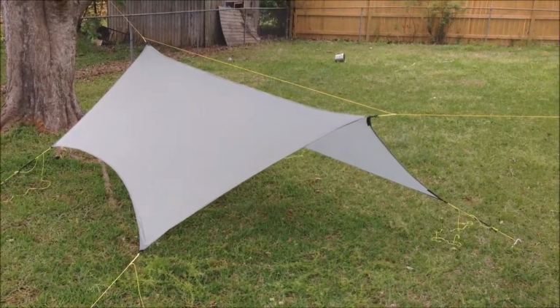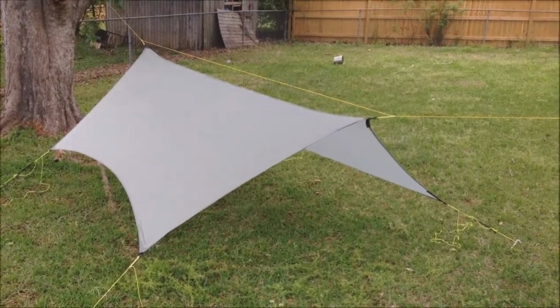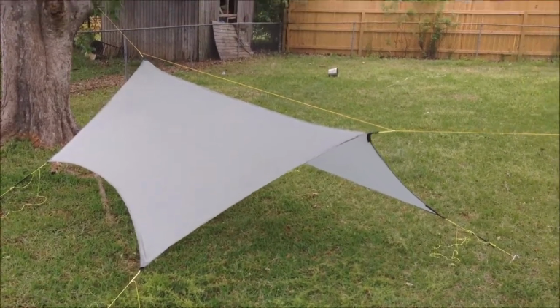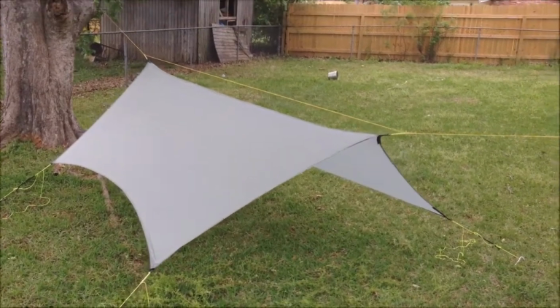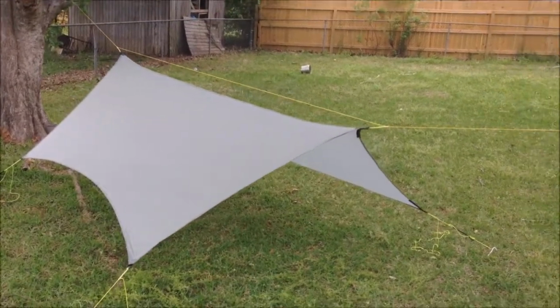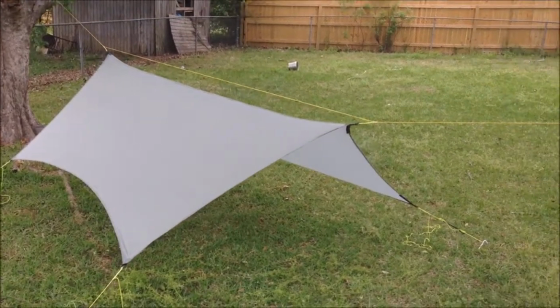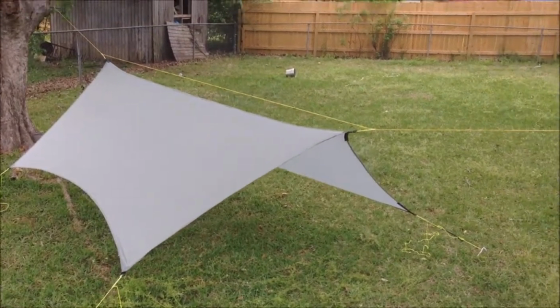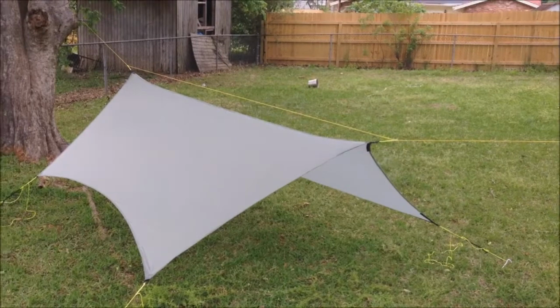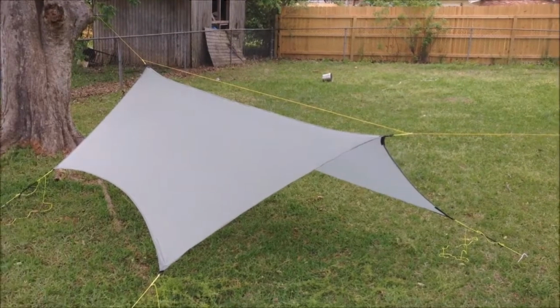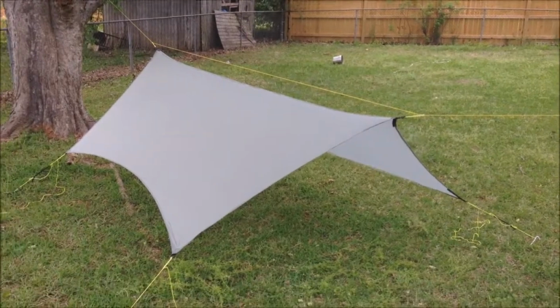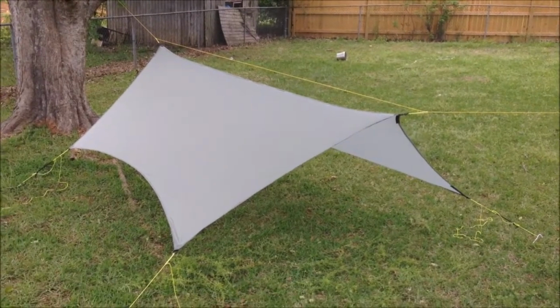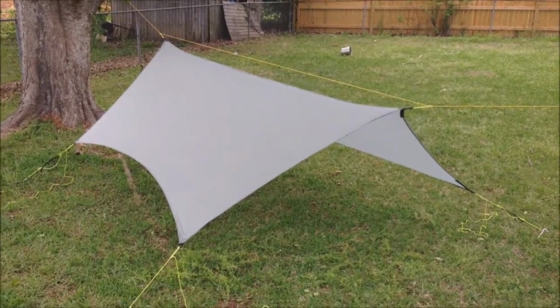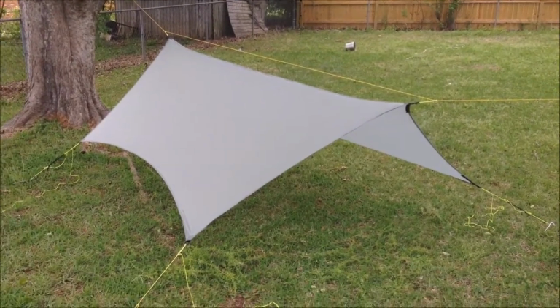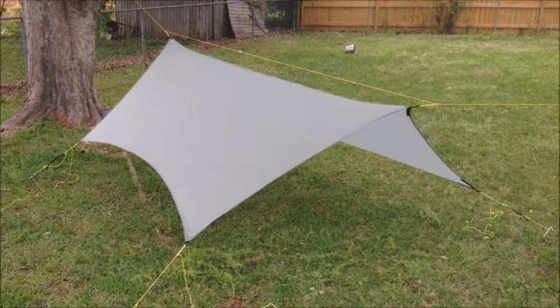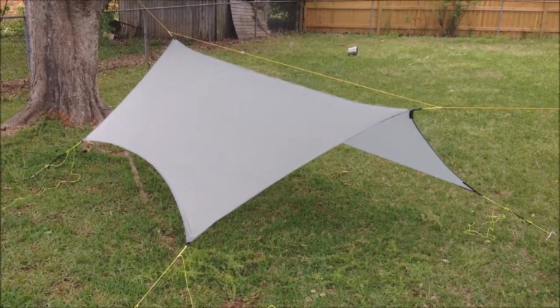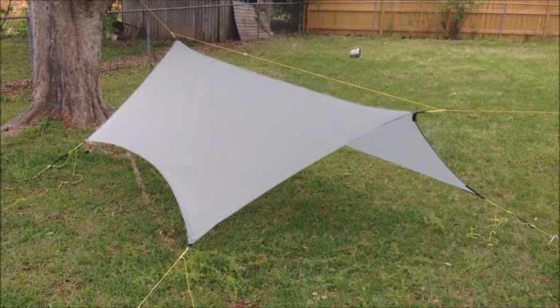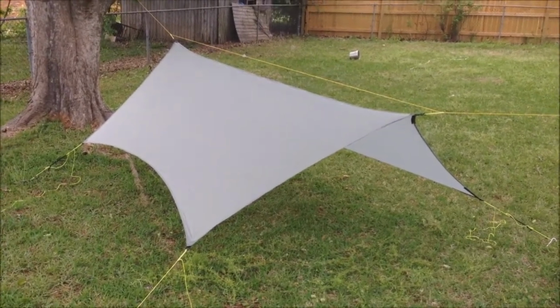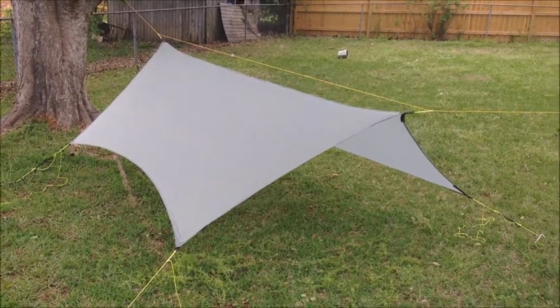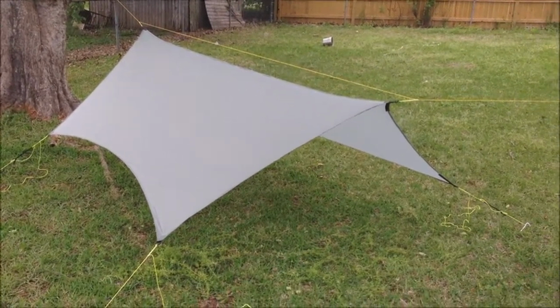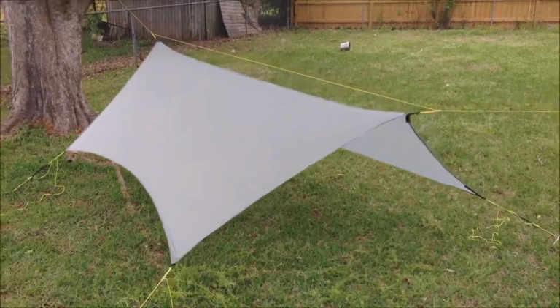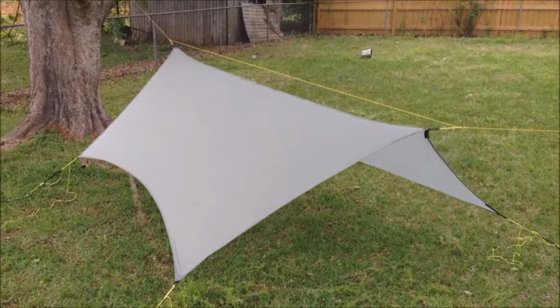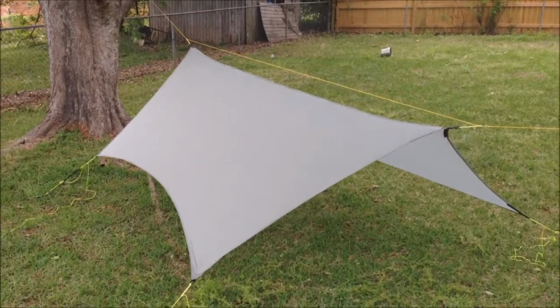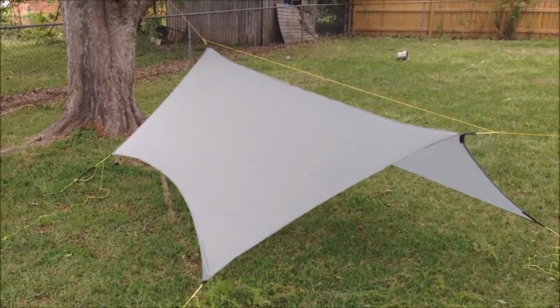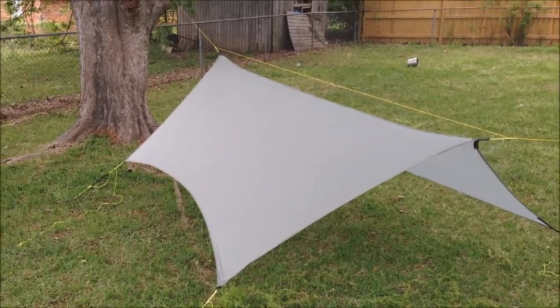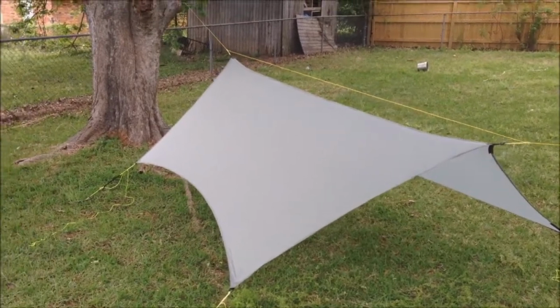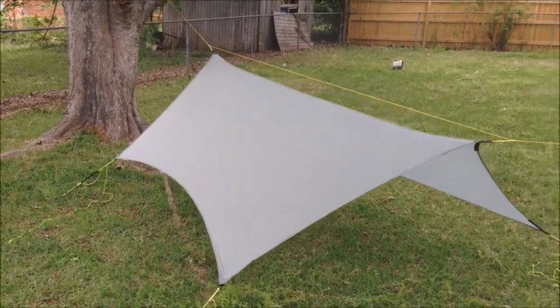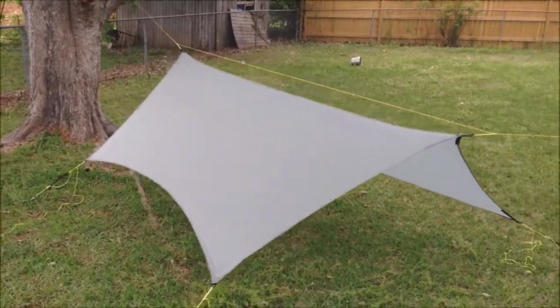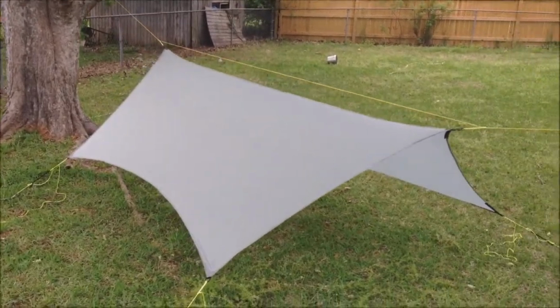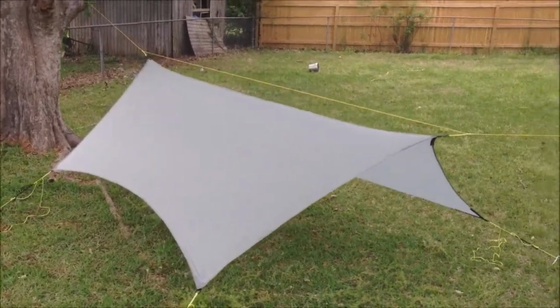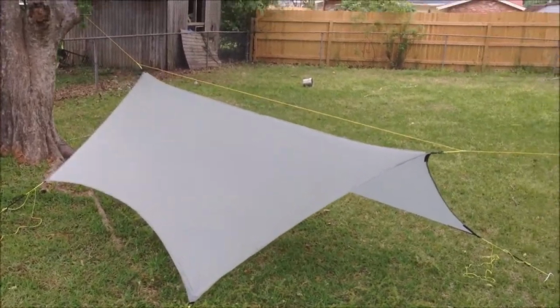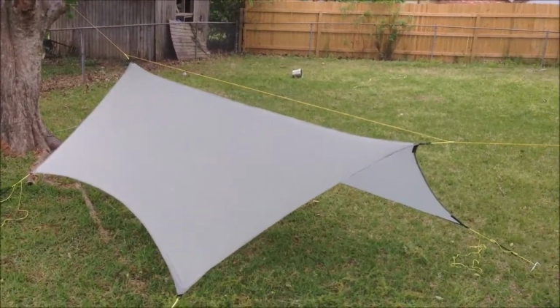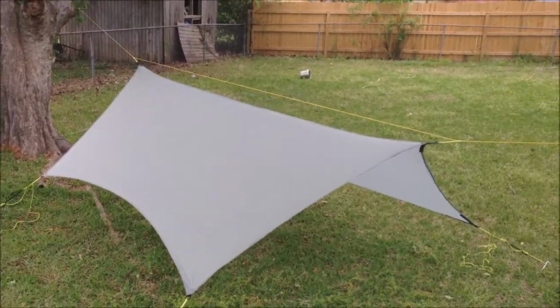Now it's about a 10-foot 4 ridge line and about 7.5 to 8 feet wide.